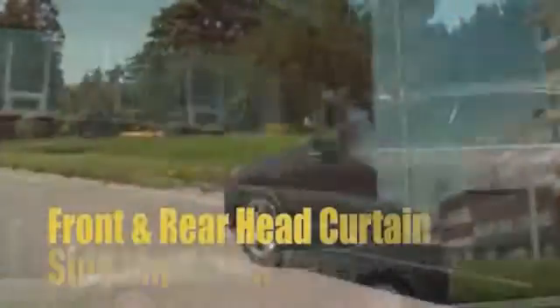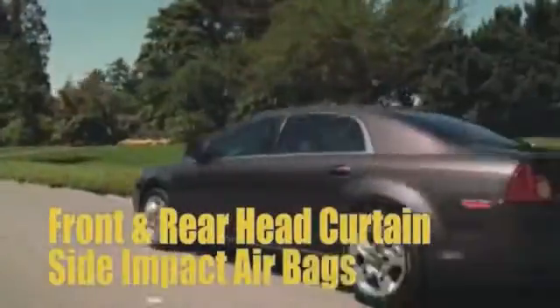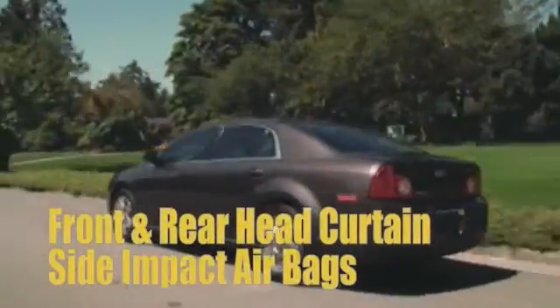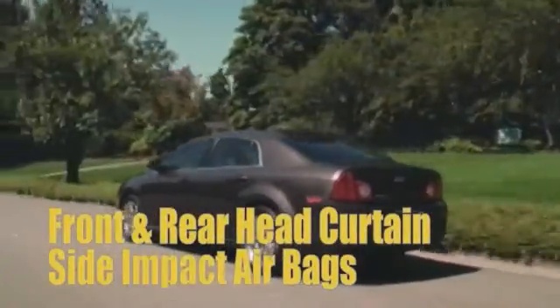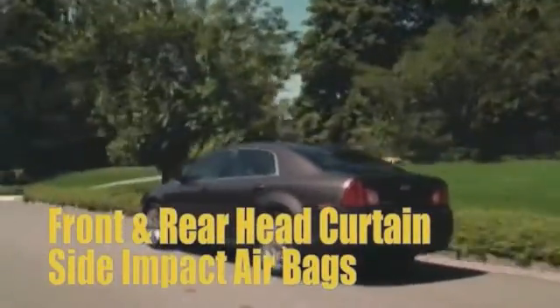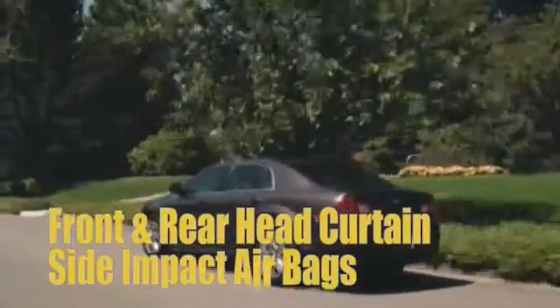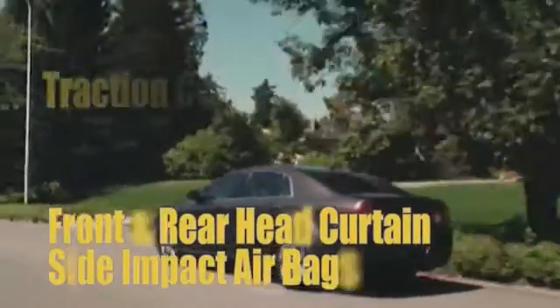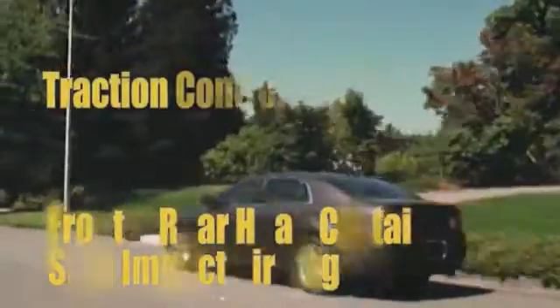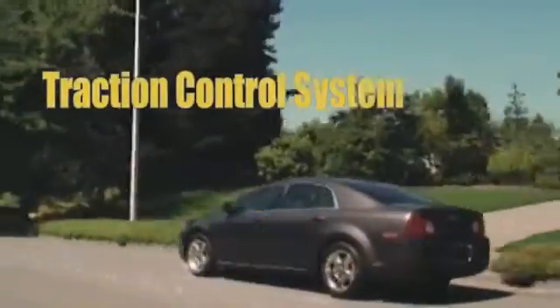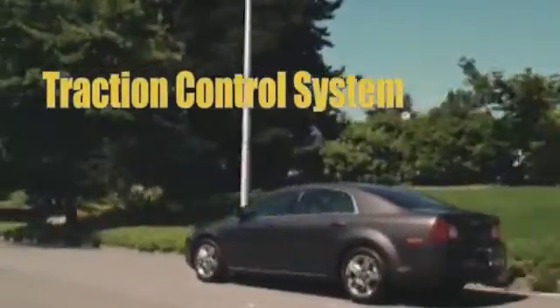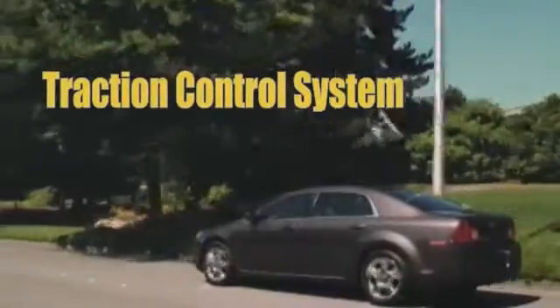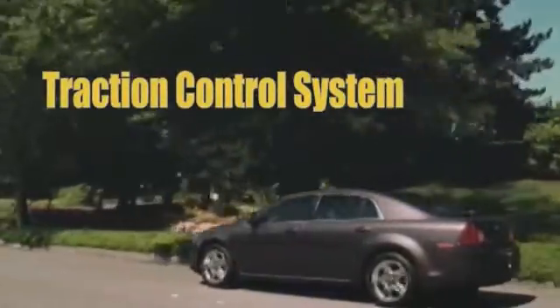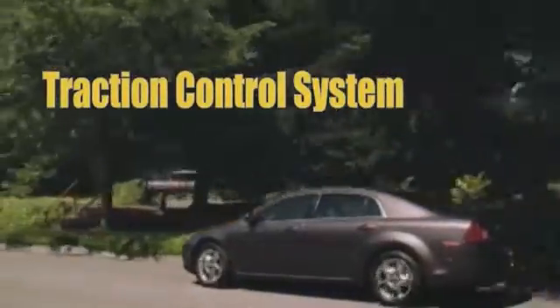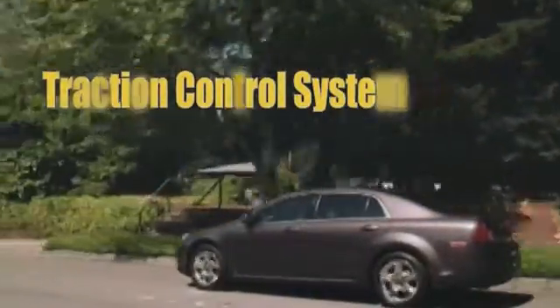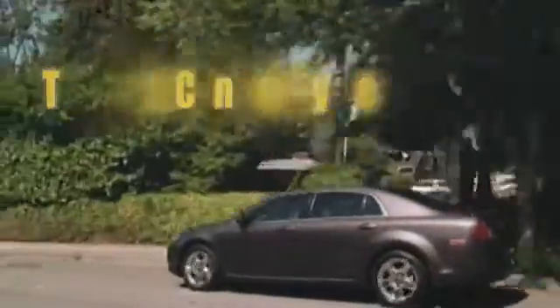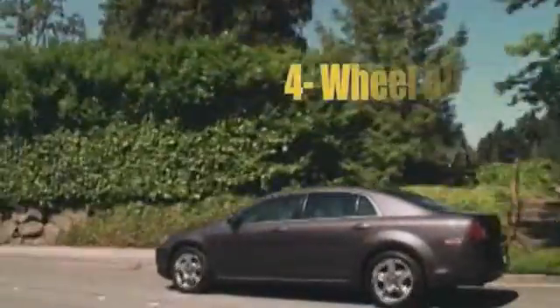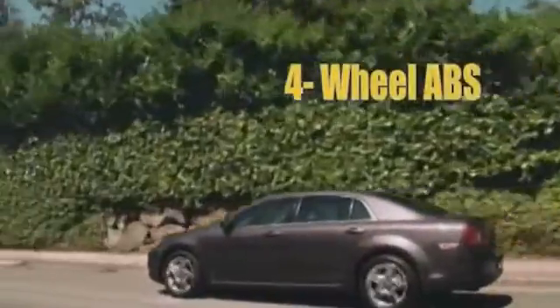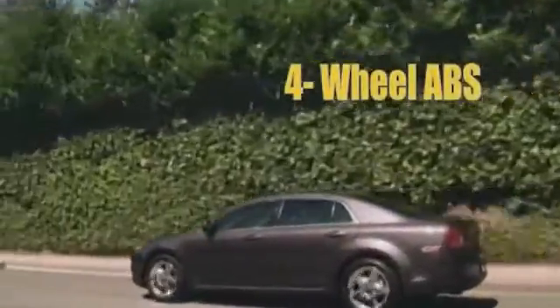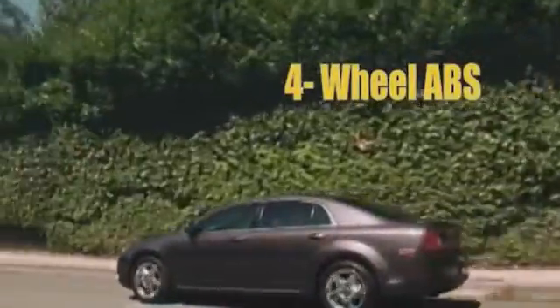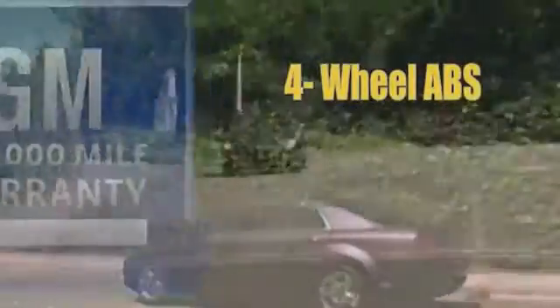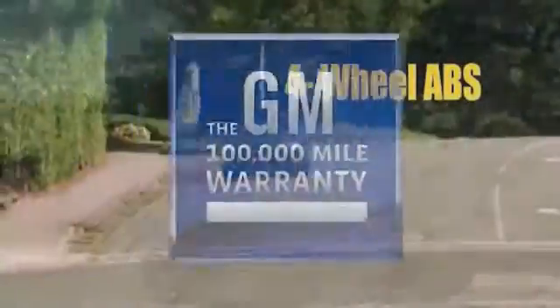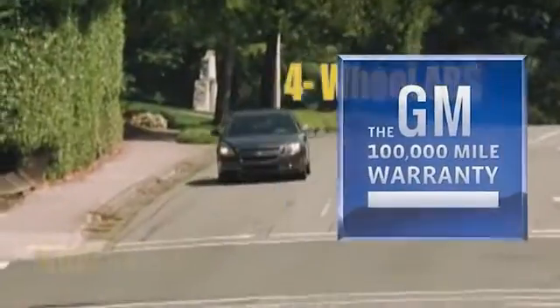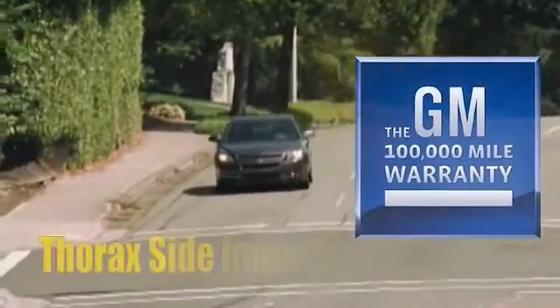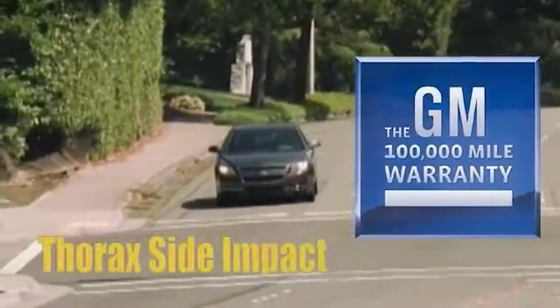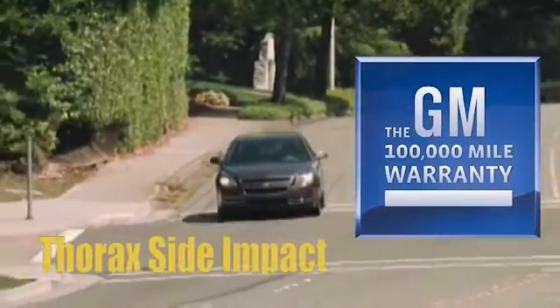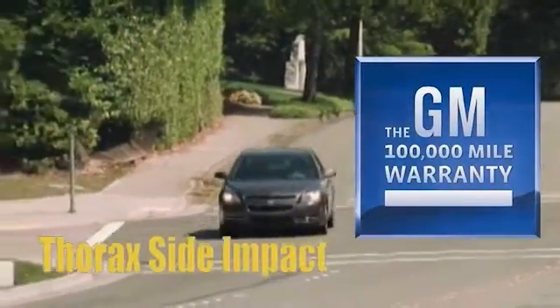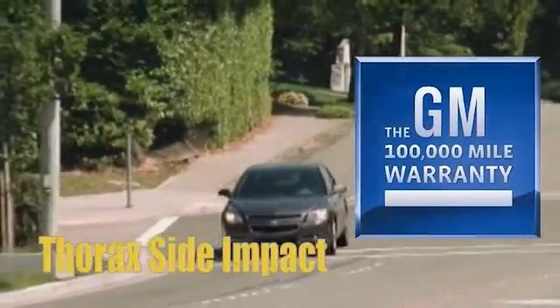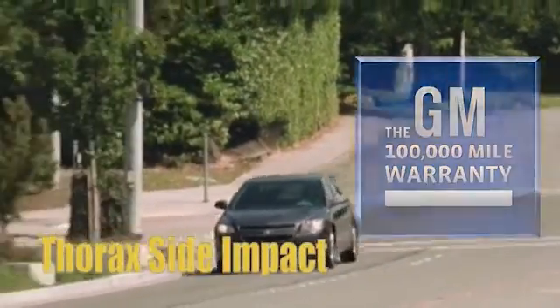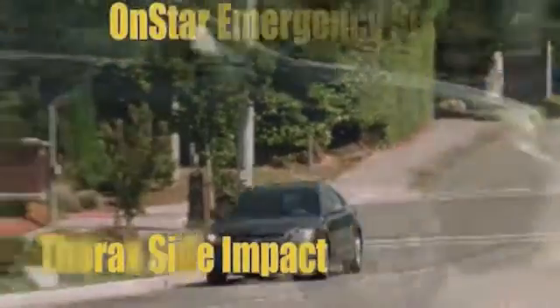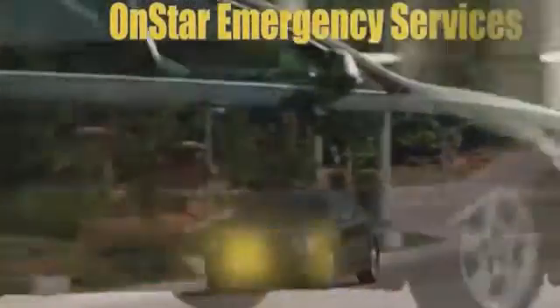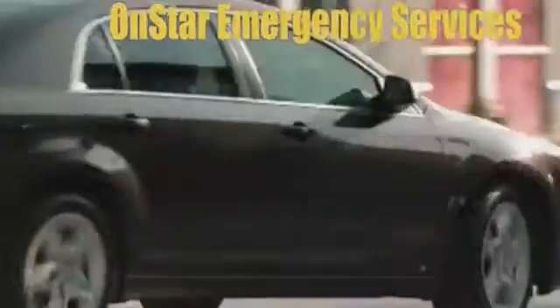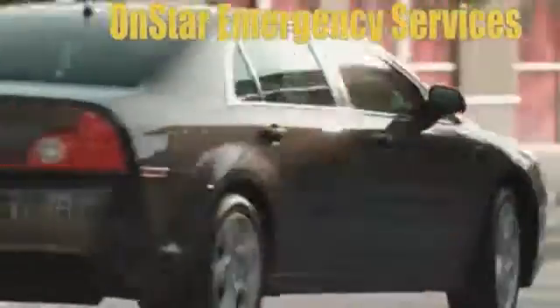The Chevy Malibu was a top safety pick and received the highest government safety rating — 5 stars. It features a high-strength steel safety cage, 6 airbags, and OnStar crash response.